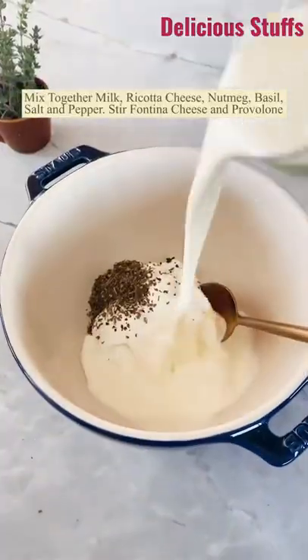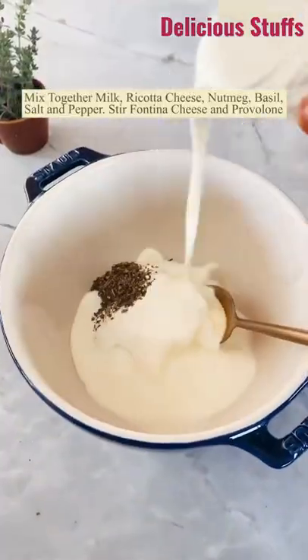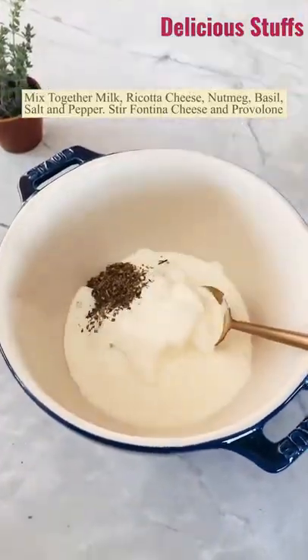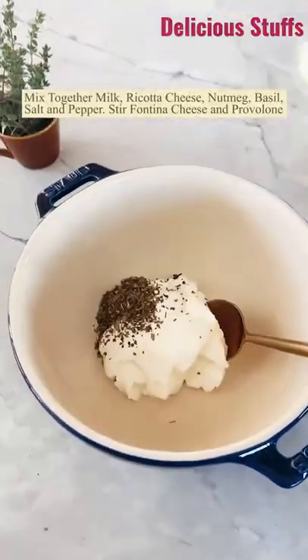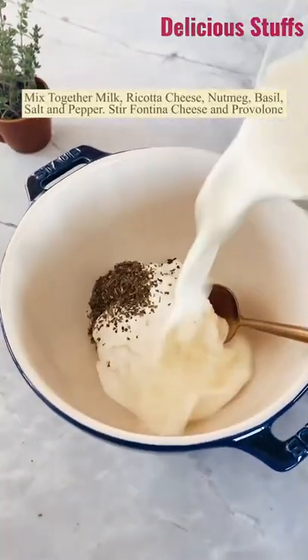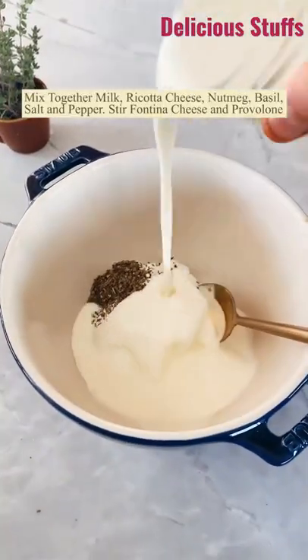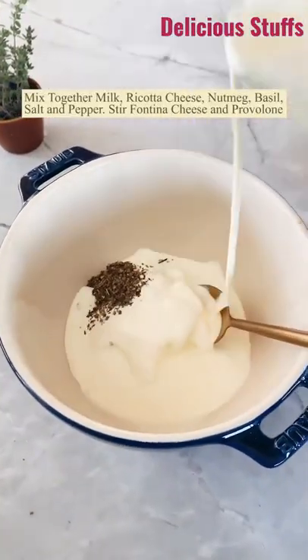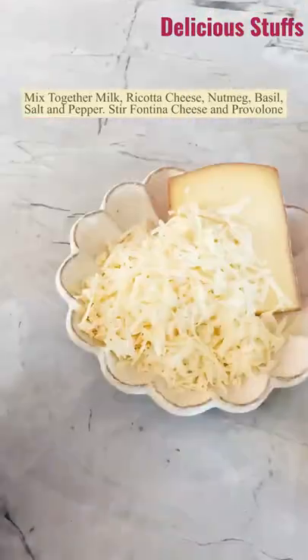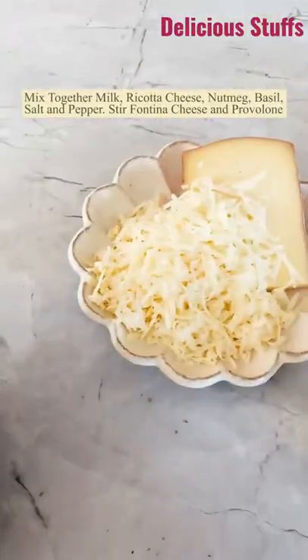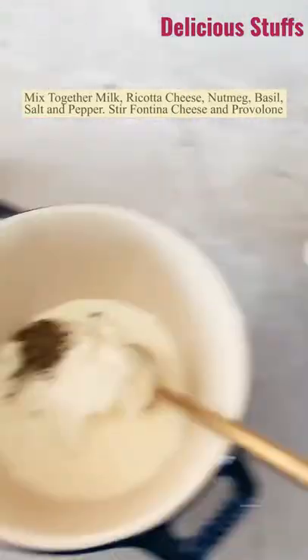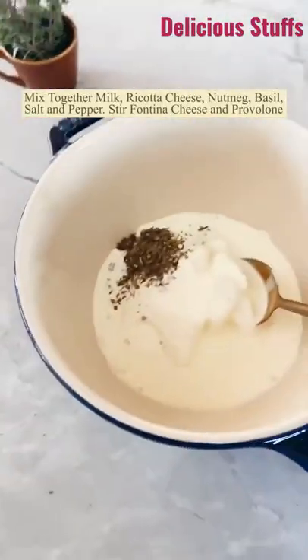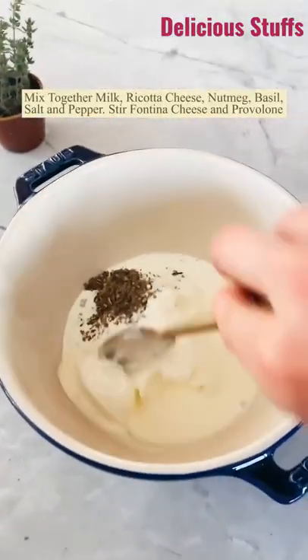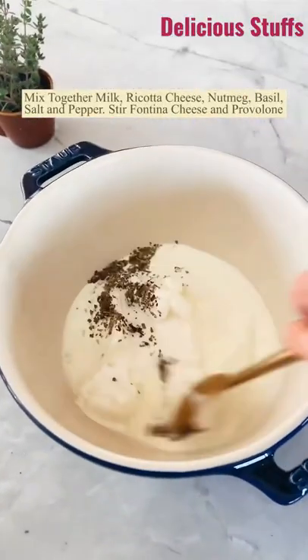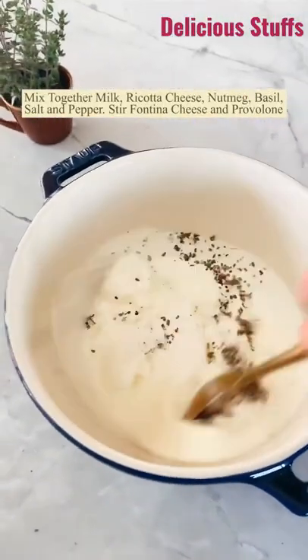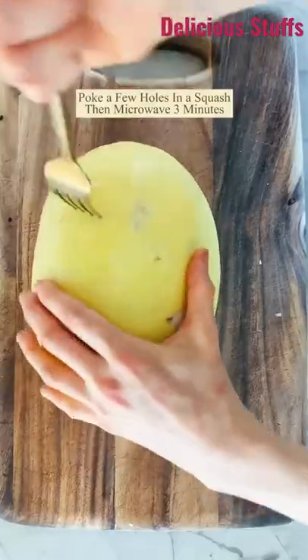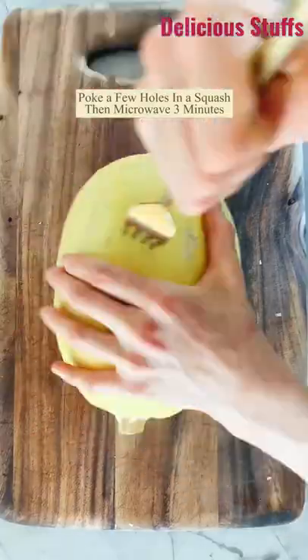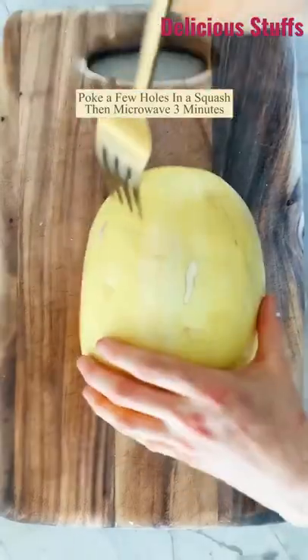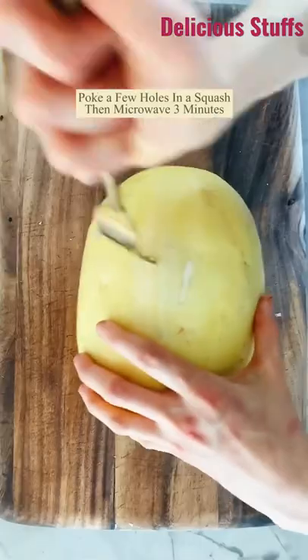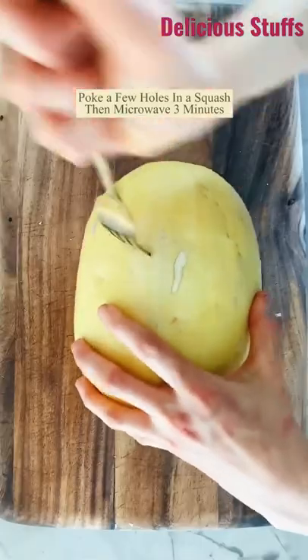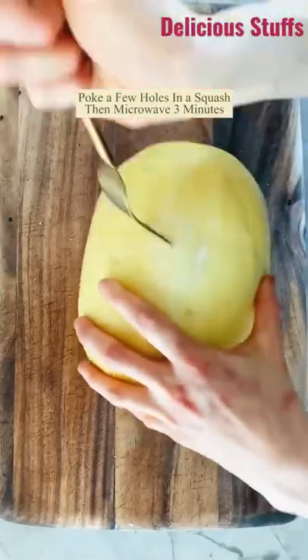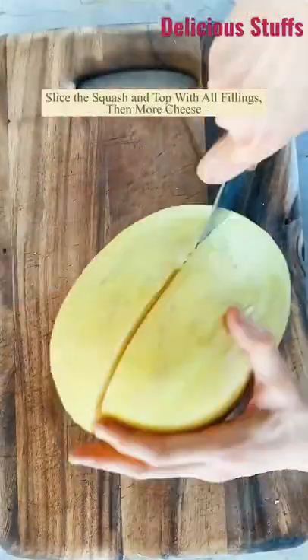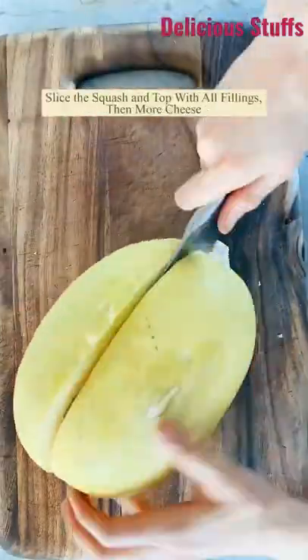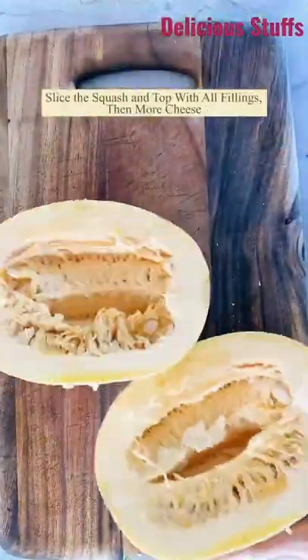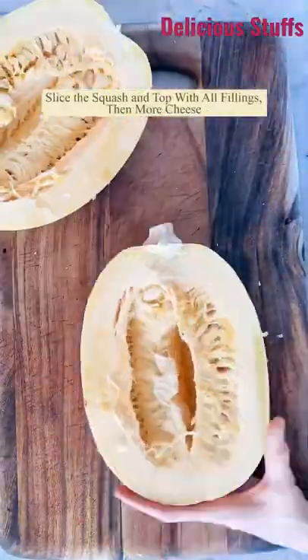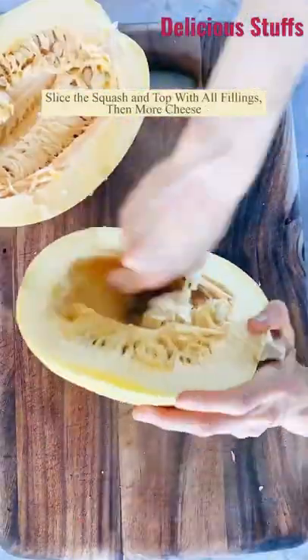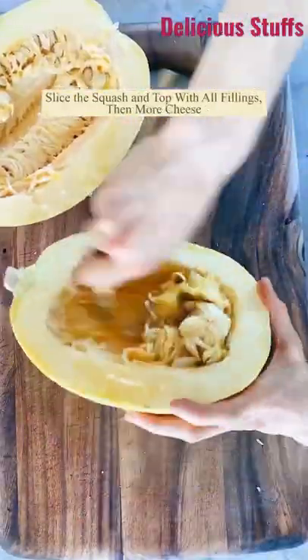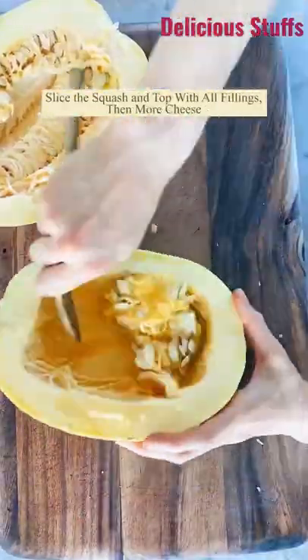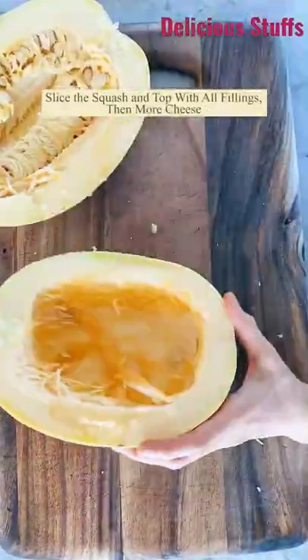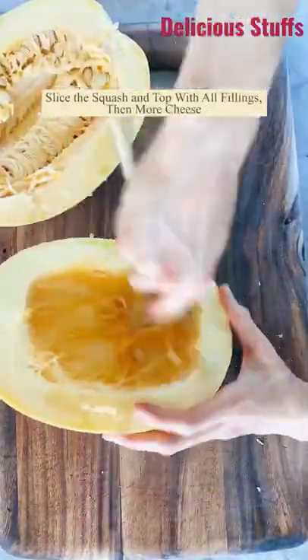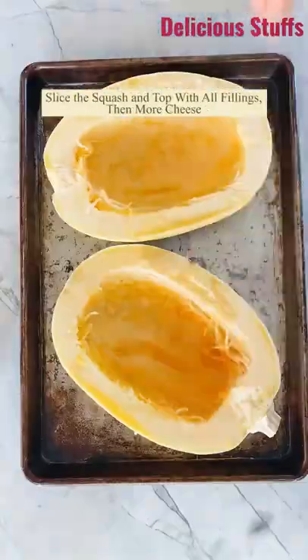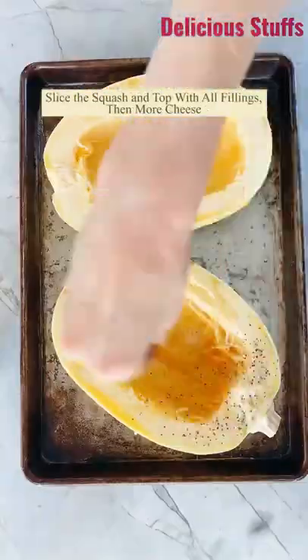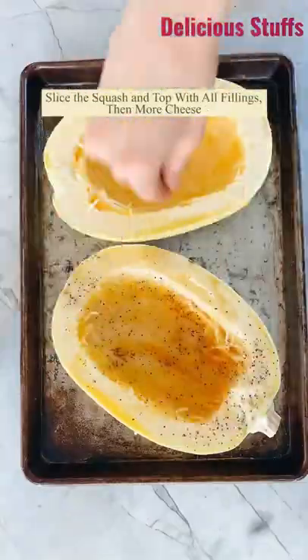Then you want to make a cheese sauce with ricotta, lots of cheese, a little black pepper. Now slice the squash in half, scoop out the seeds, and then season it up with salt and pepper.